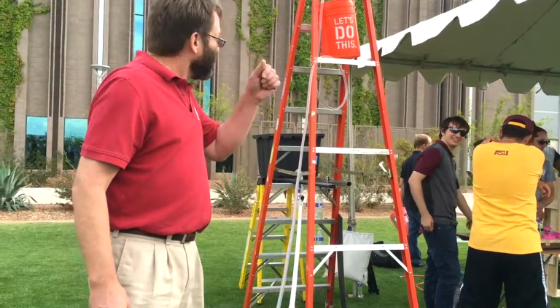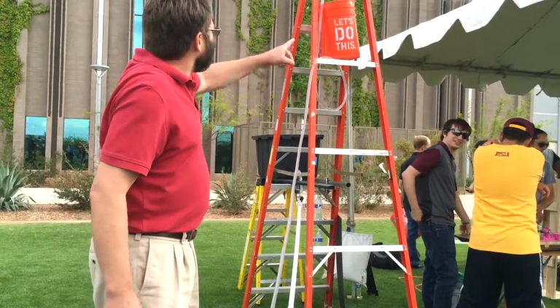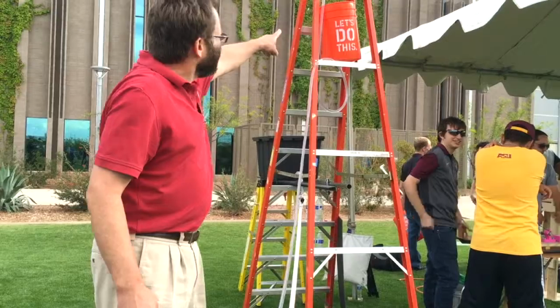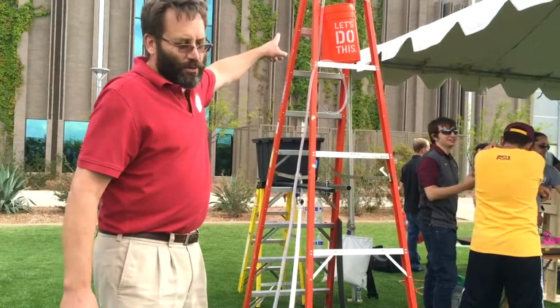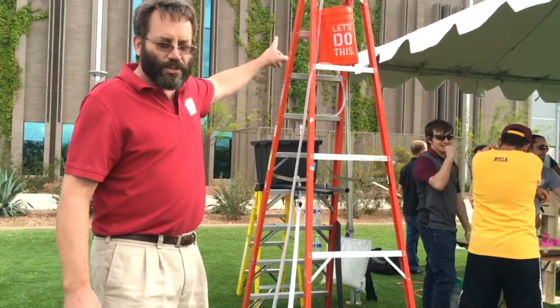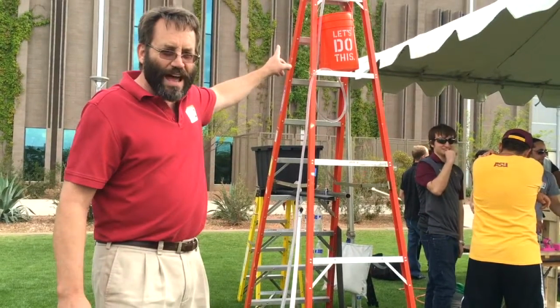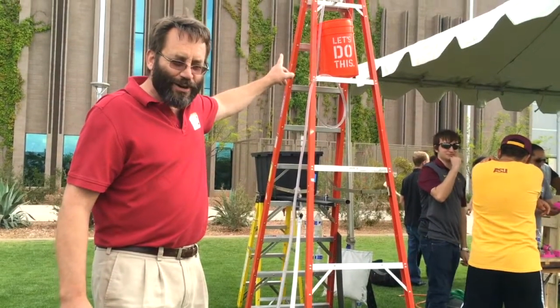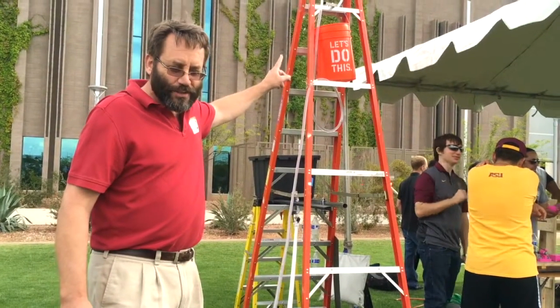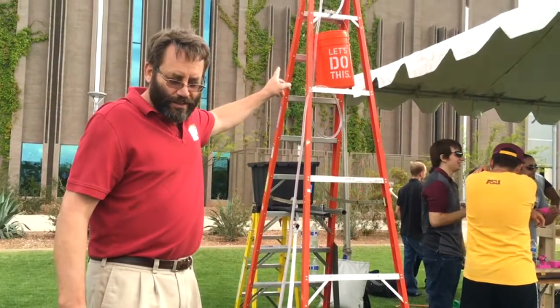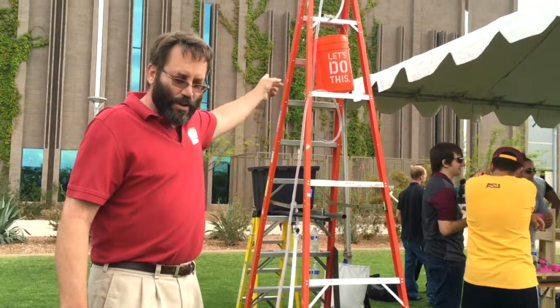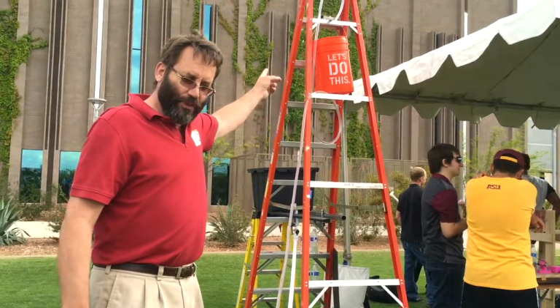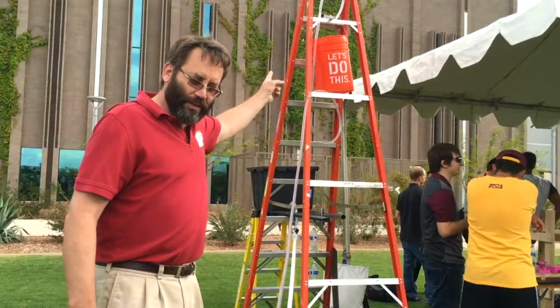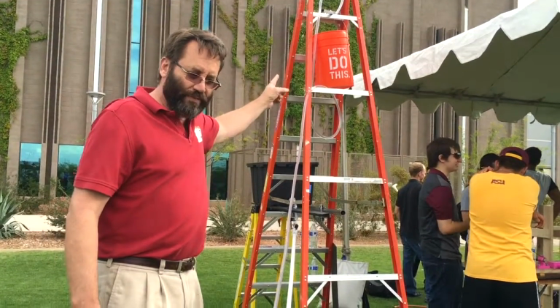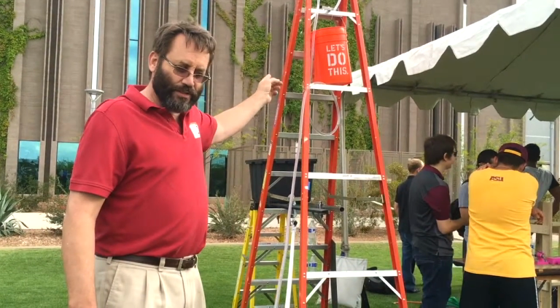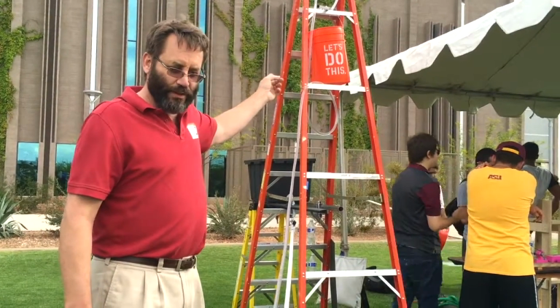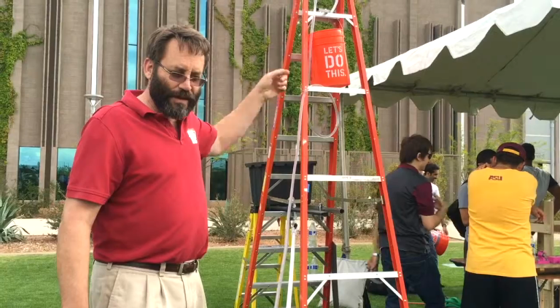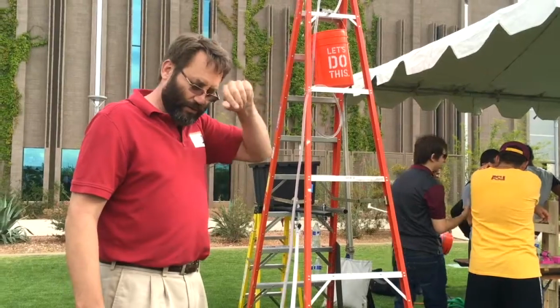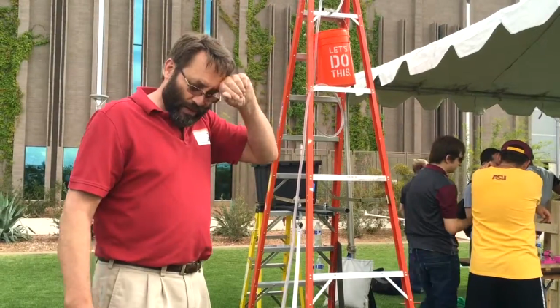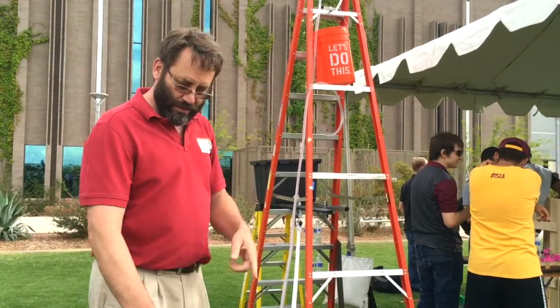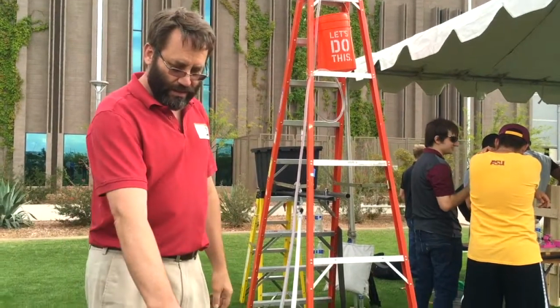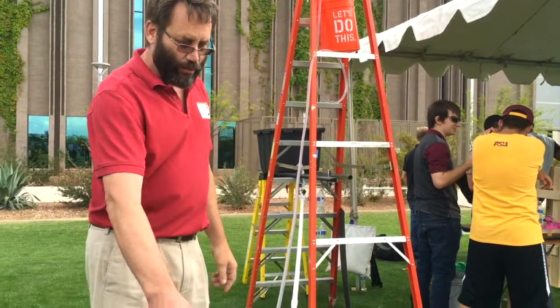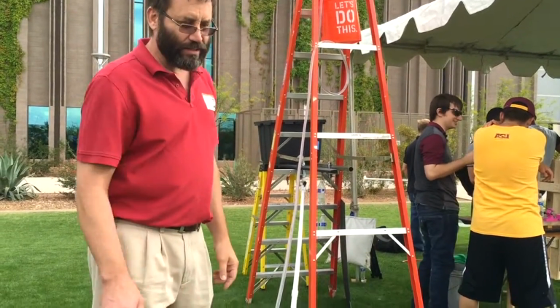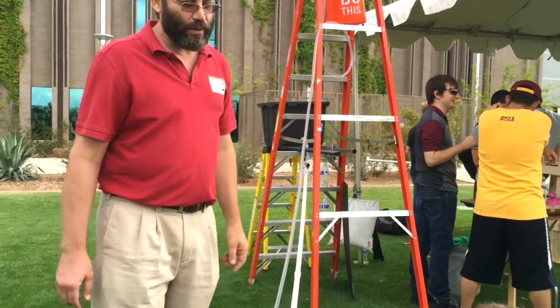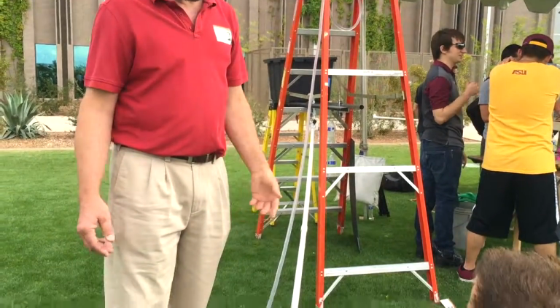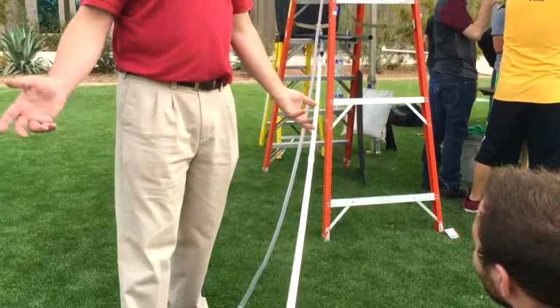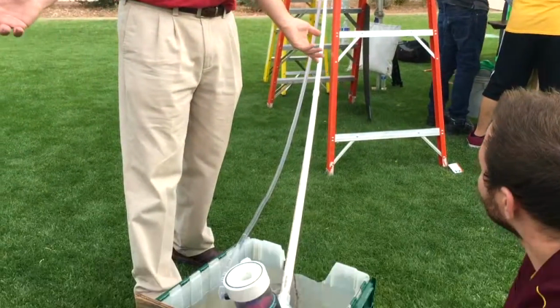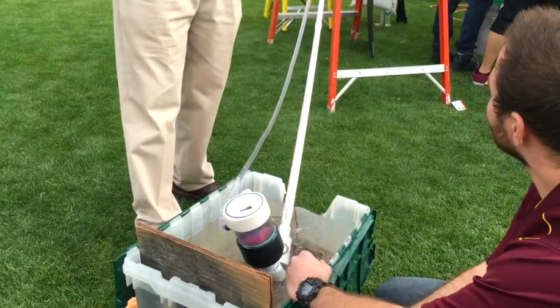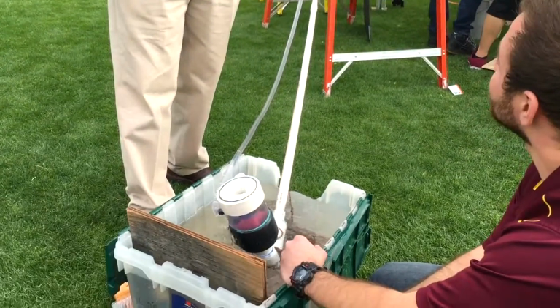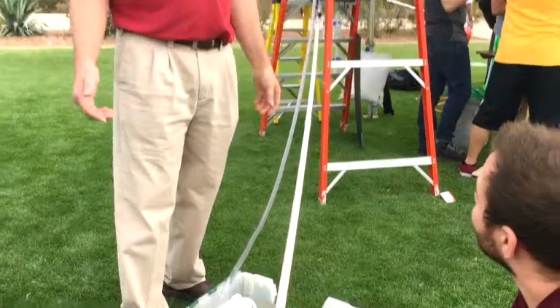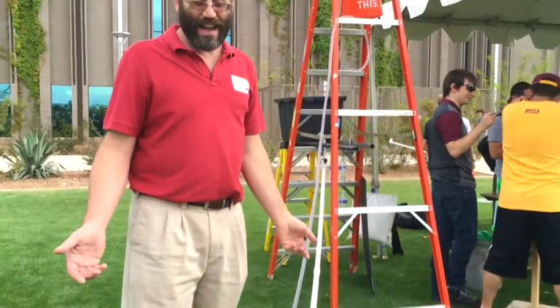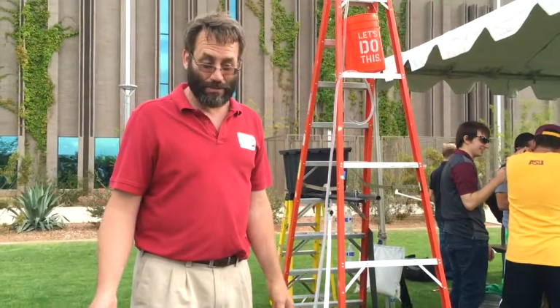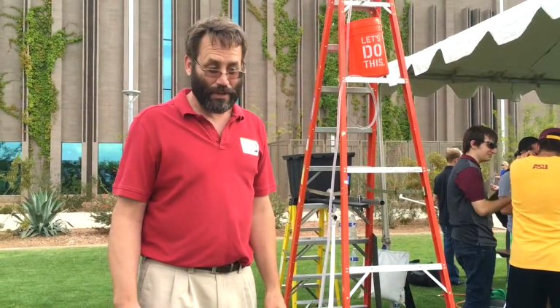We've been running for two and a half hours and that bucket's full — five gallons in two and a half hours. And they can get just this little measly supply rate. Imagine if this was a five or ten times bigger pump — it could meet the needs of the people there.